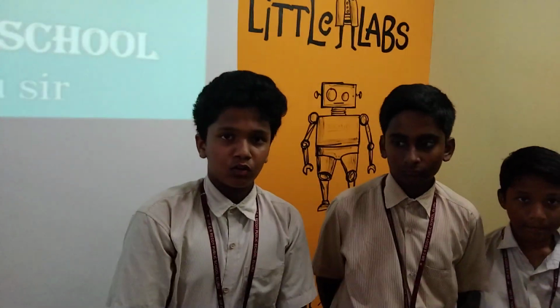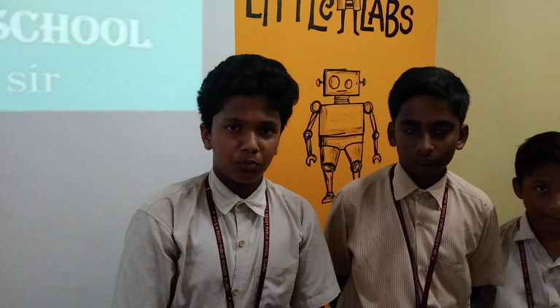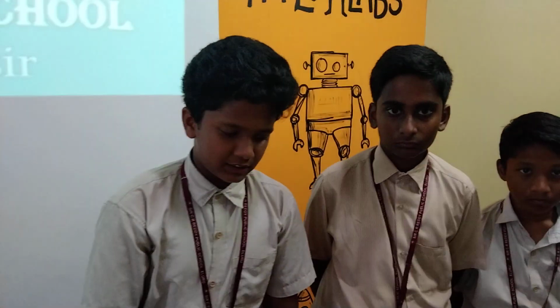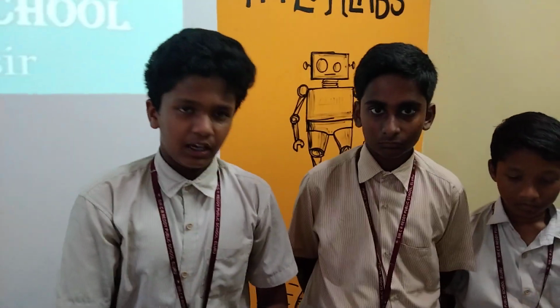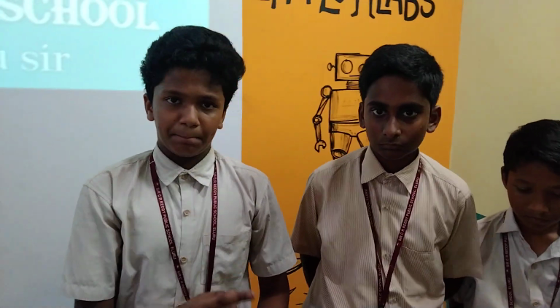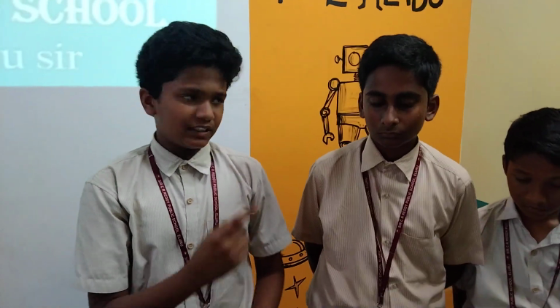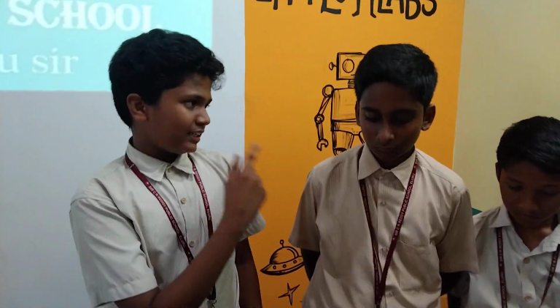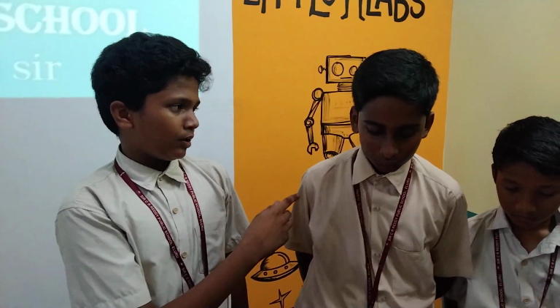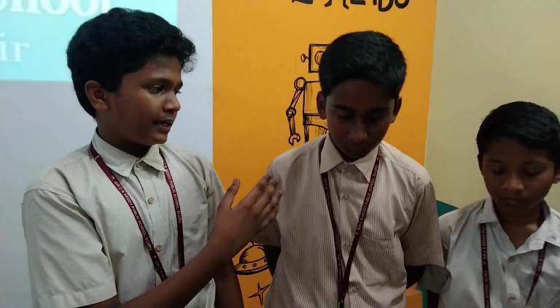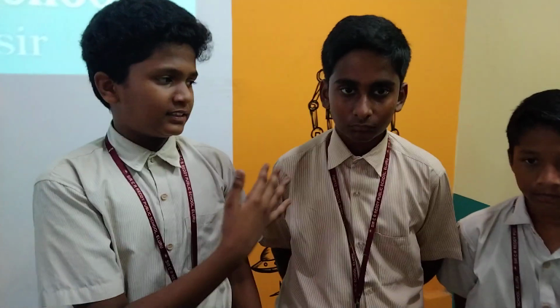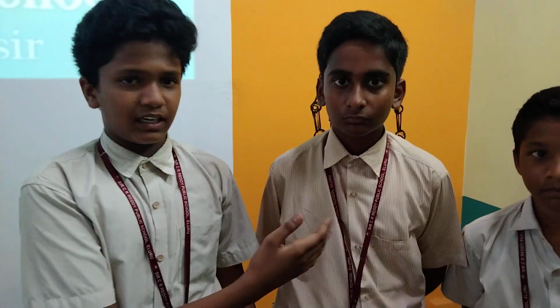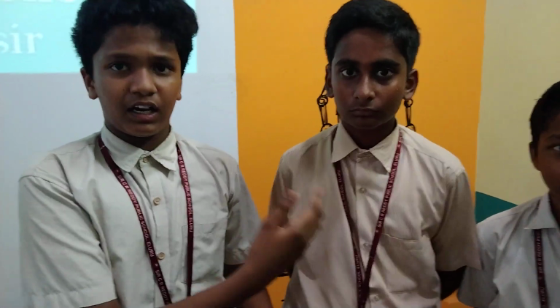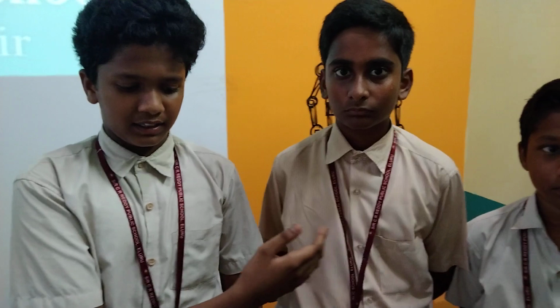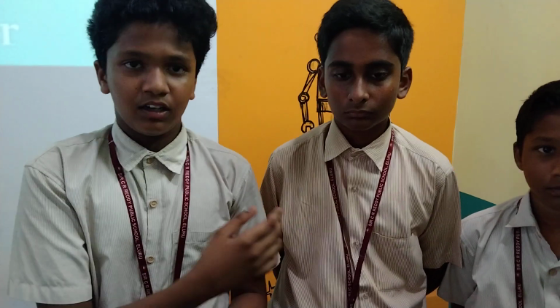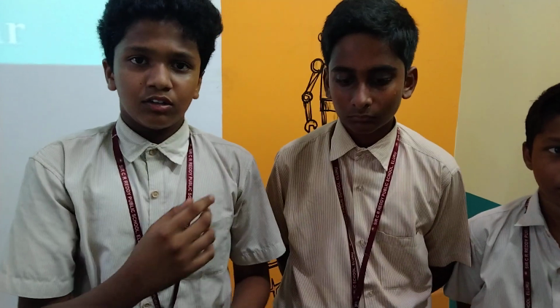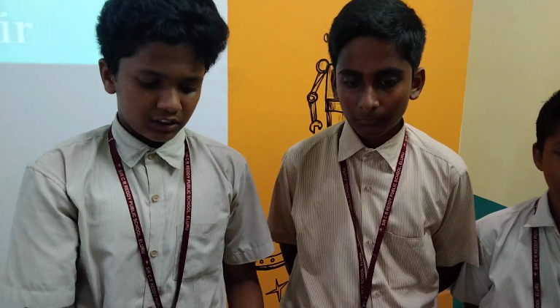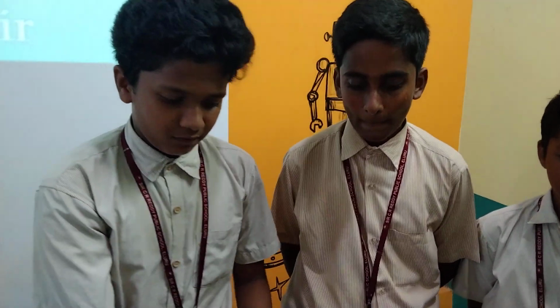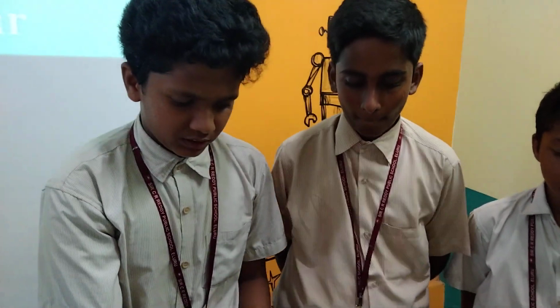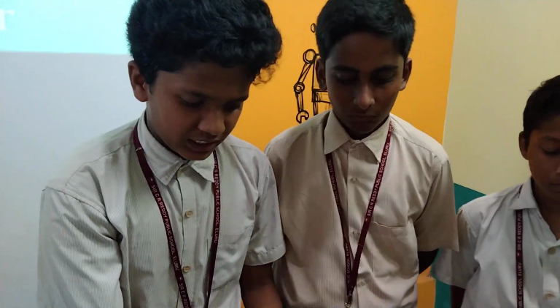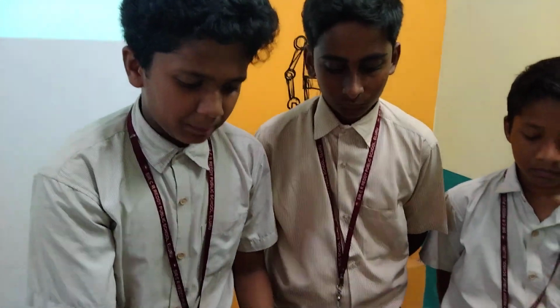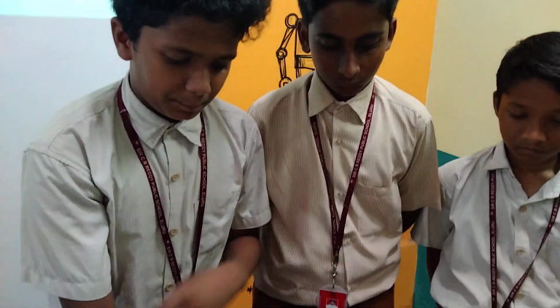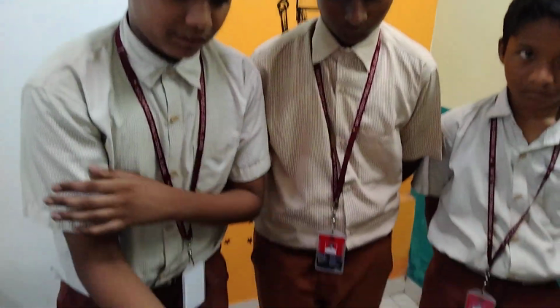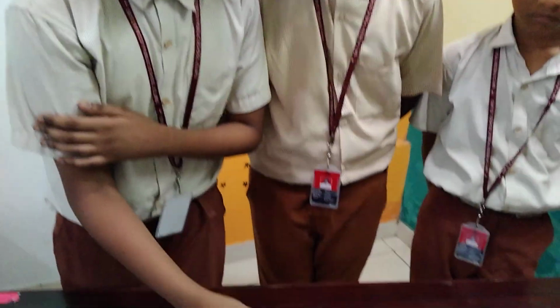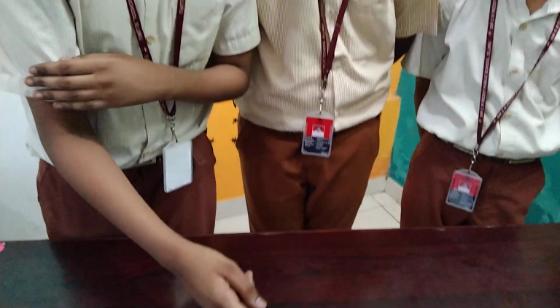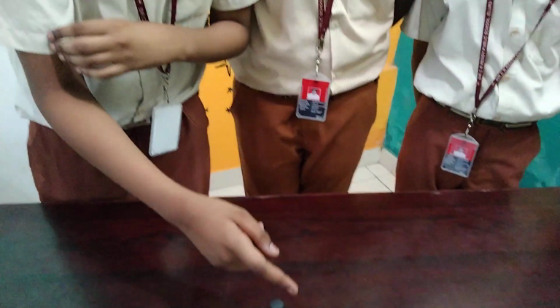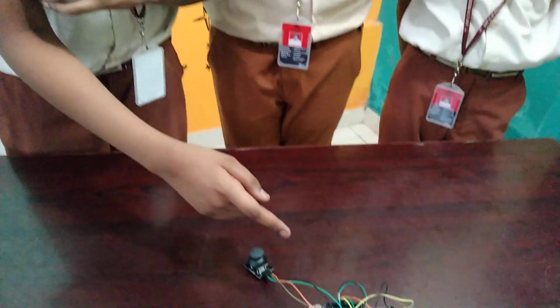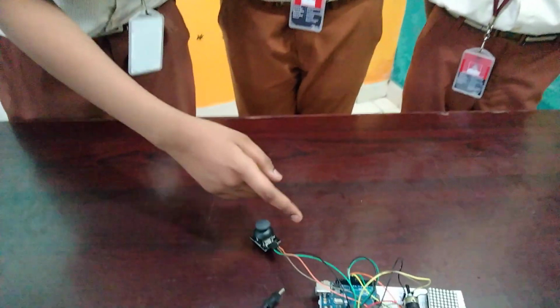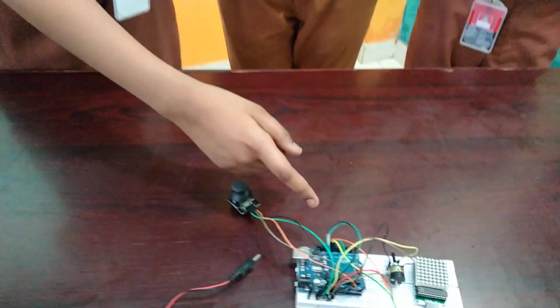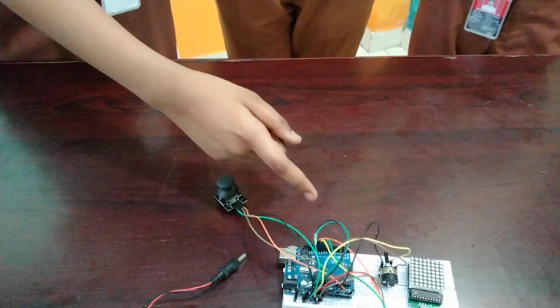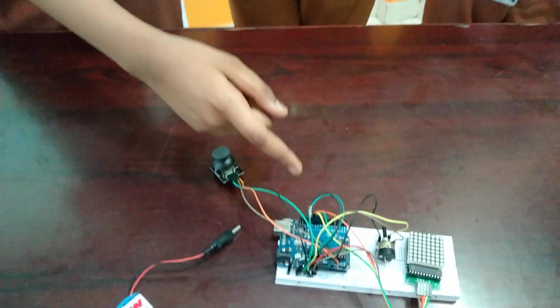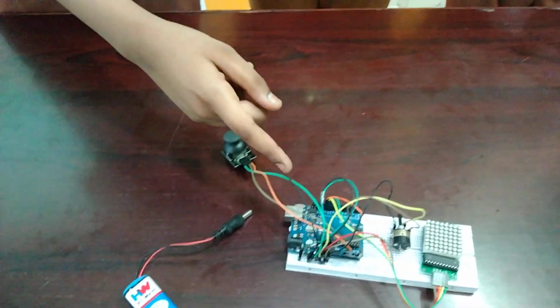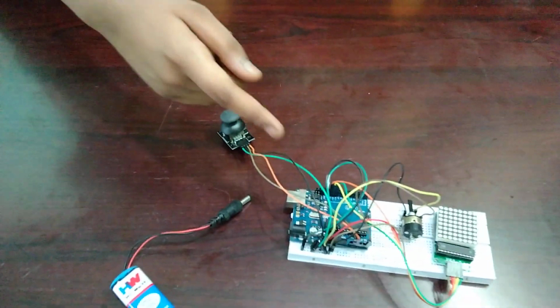Good morning sir. I am Bhavish and these two are my teammates Shaitanya and Rajesh. This is our project: snake game development with Arduino board. This is the circuit of our project.